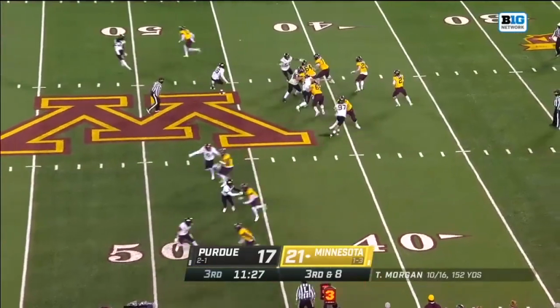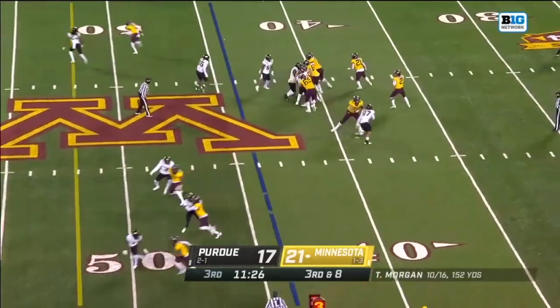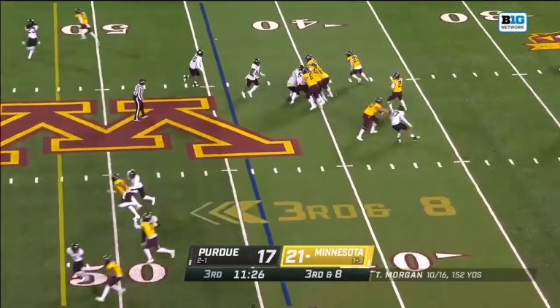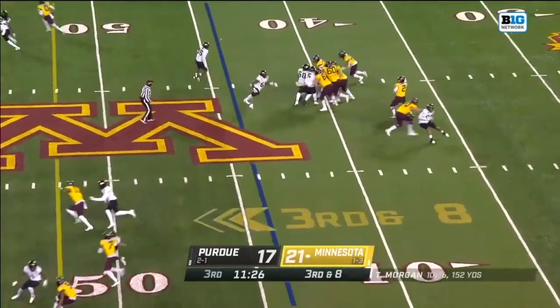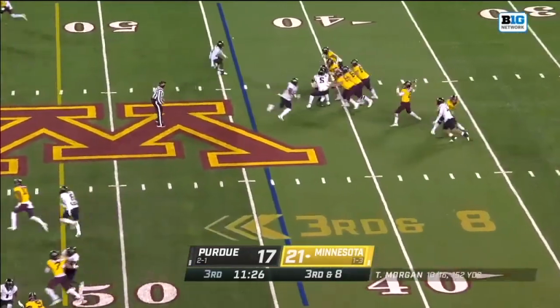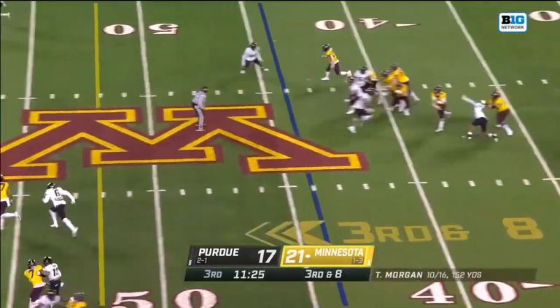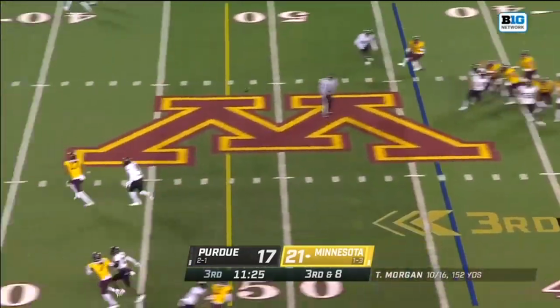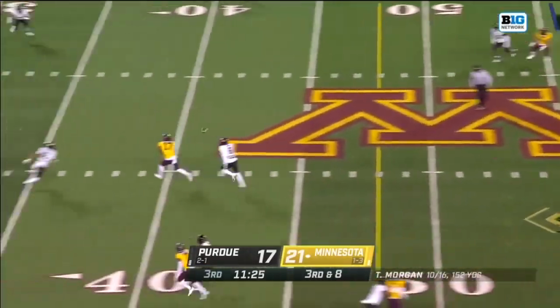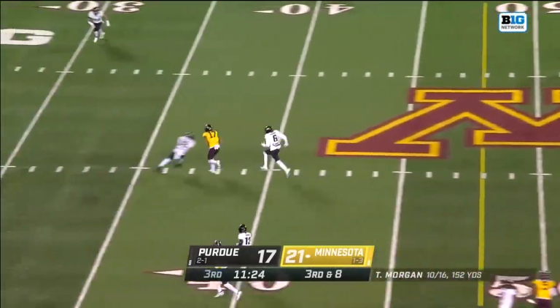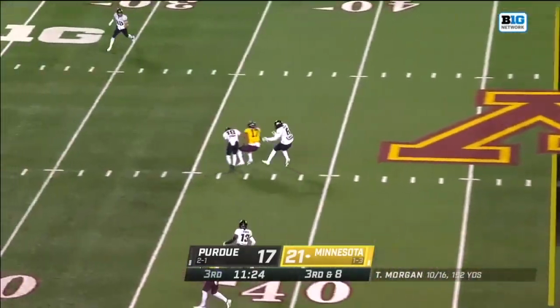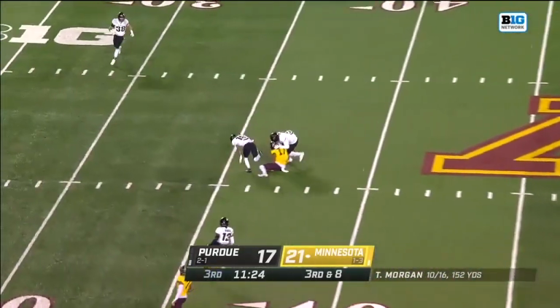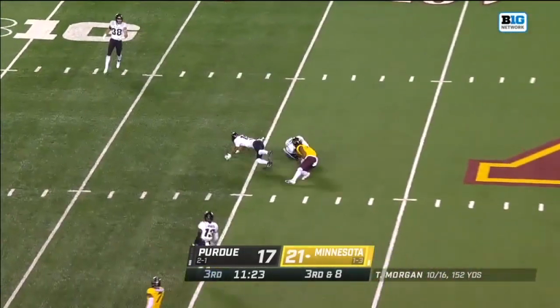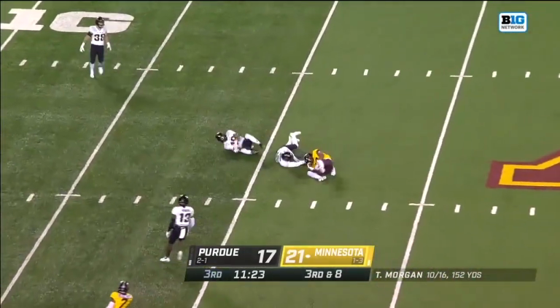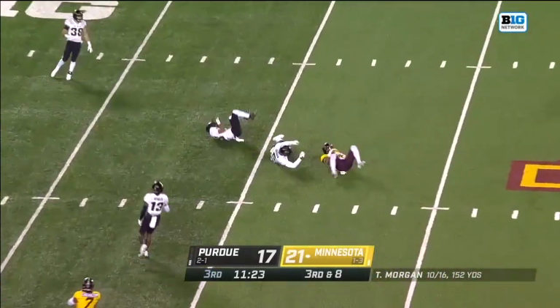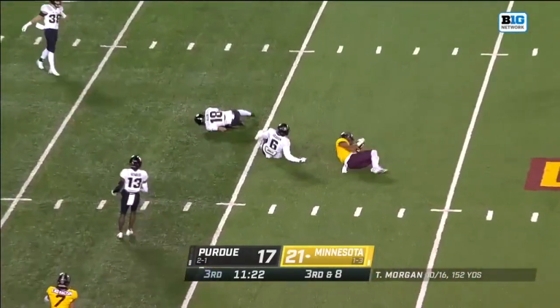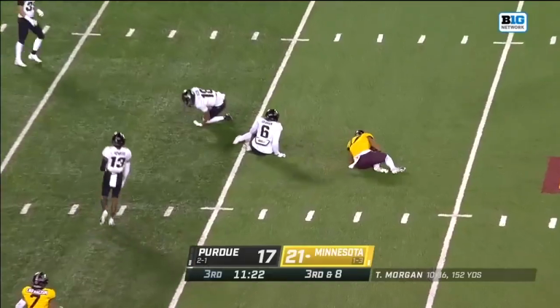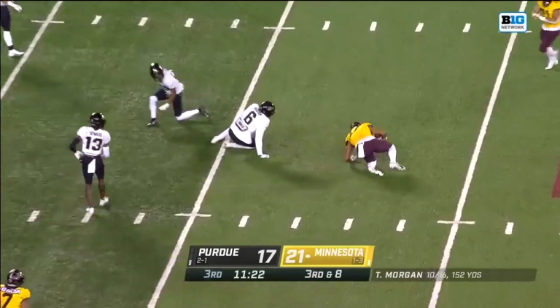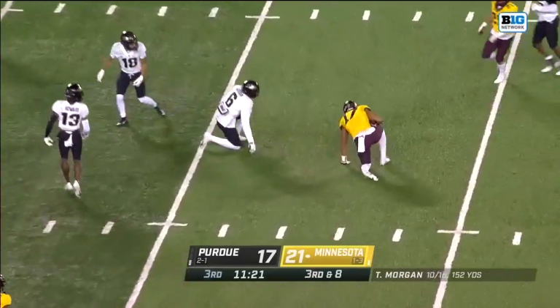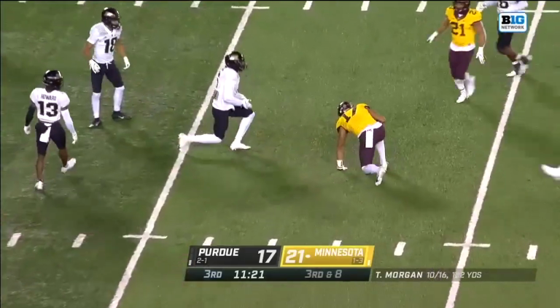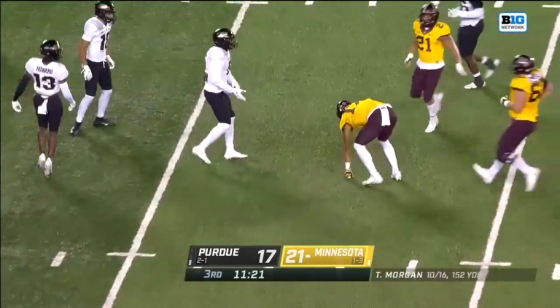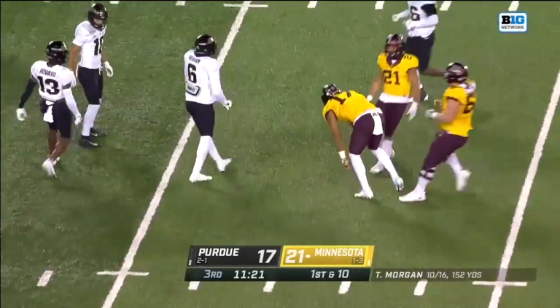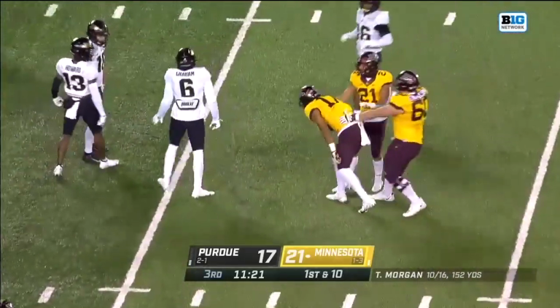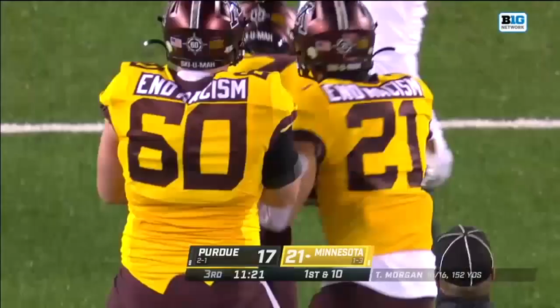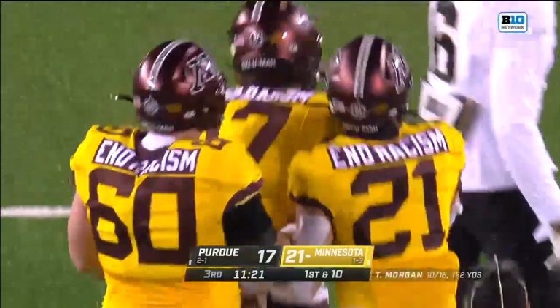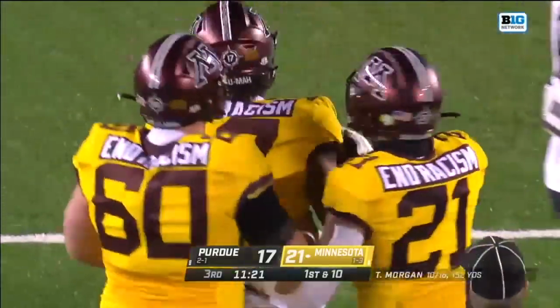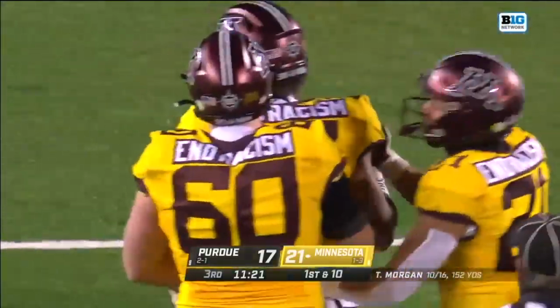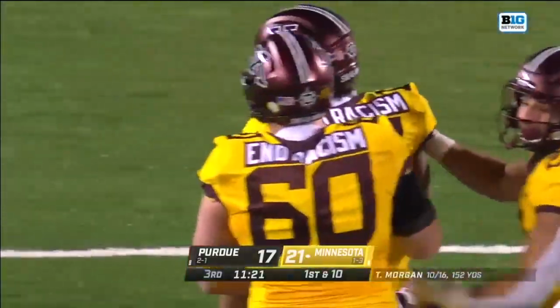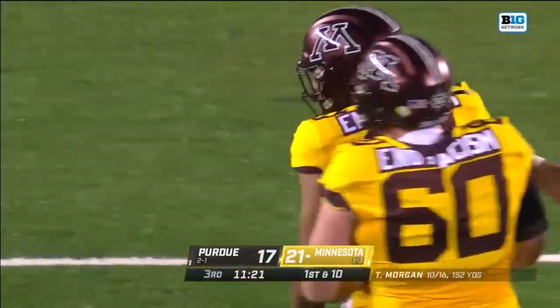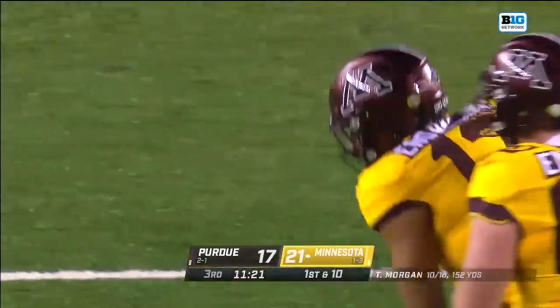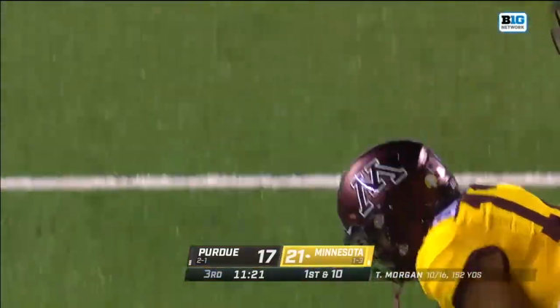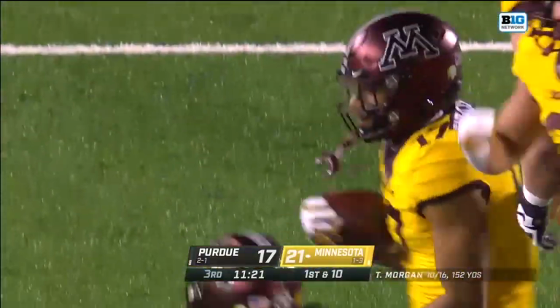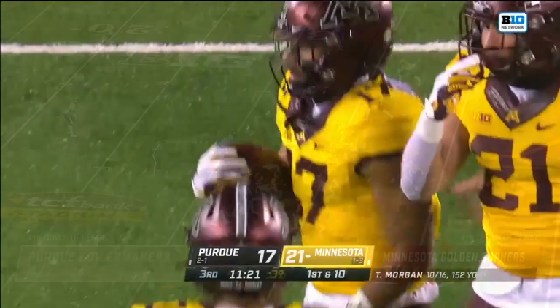Third down at eight. Morgan time, and that's a catch and a hit. Seth Green caught it, took a big hit, hung onto the ball. Pam Allen delivered the blow.